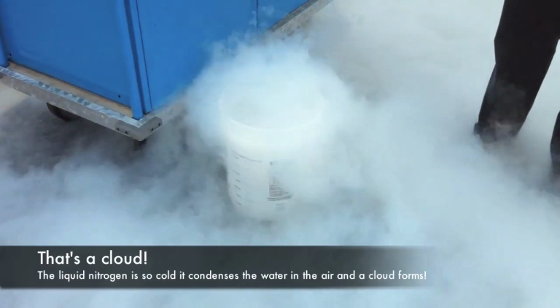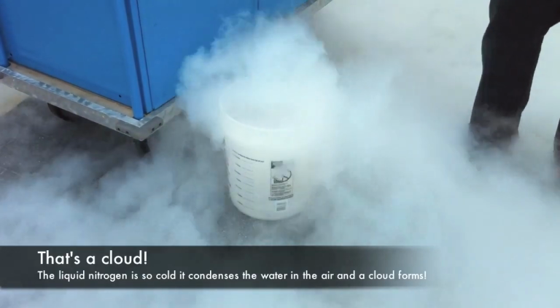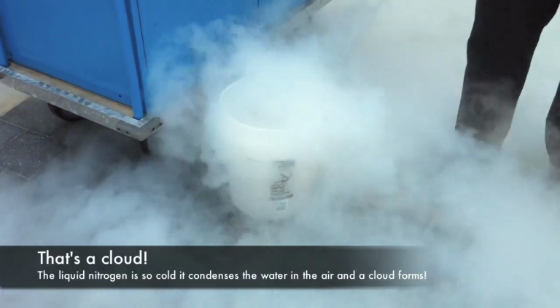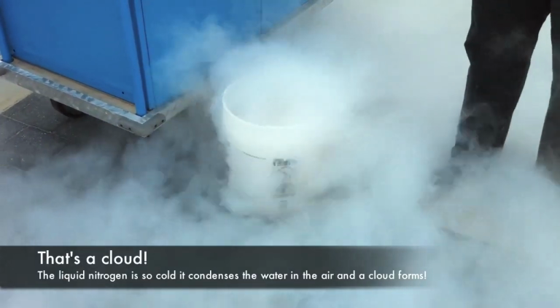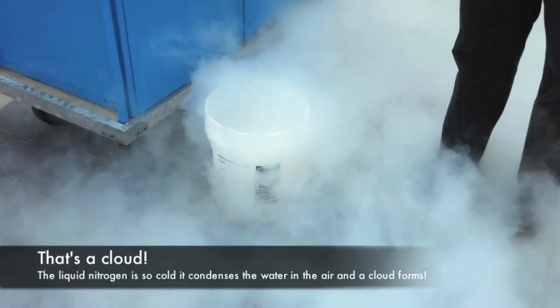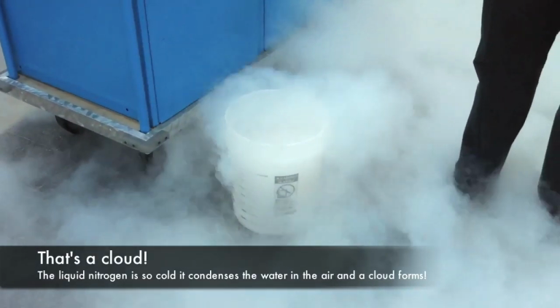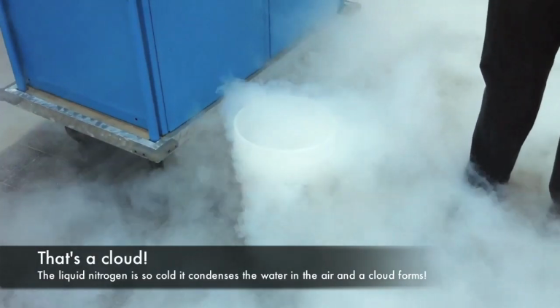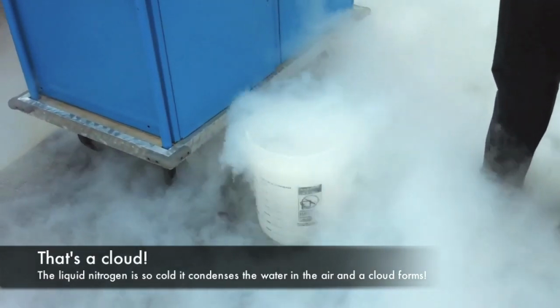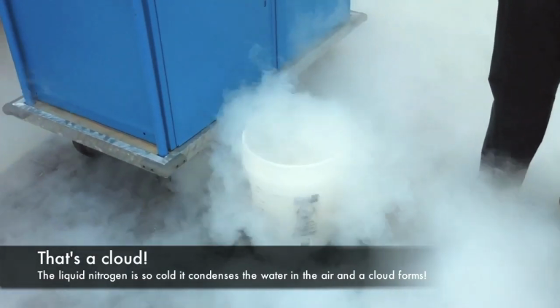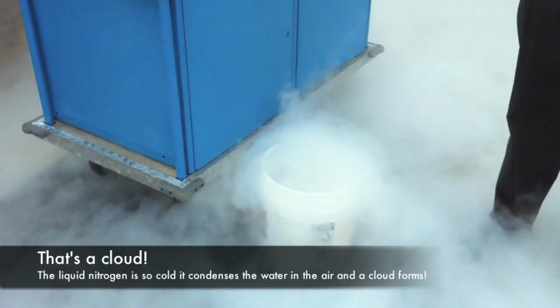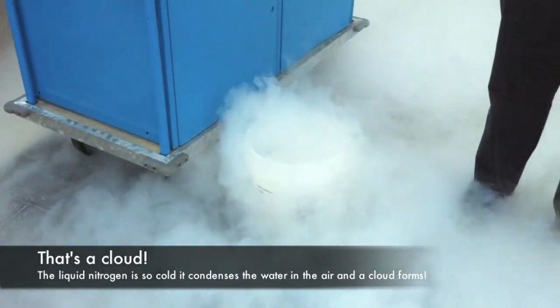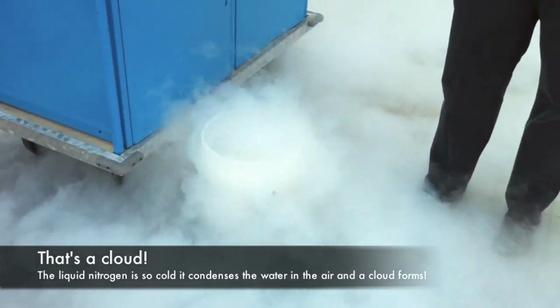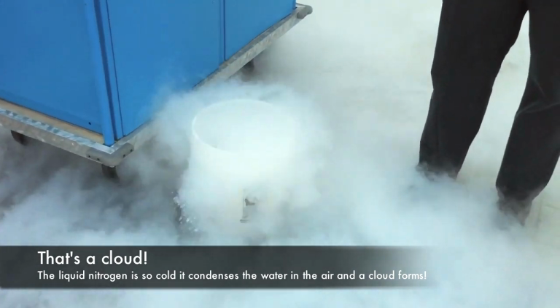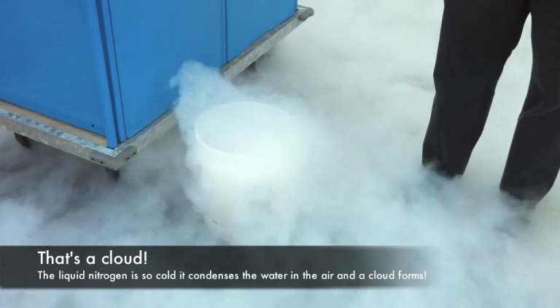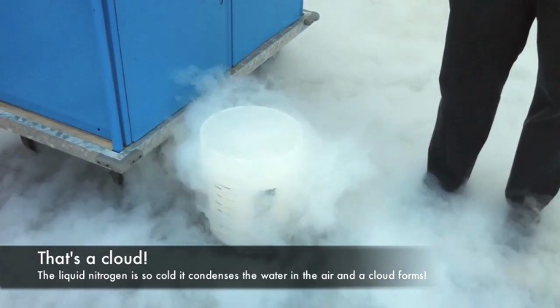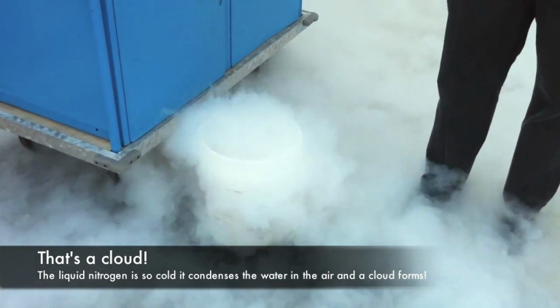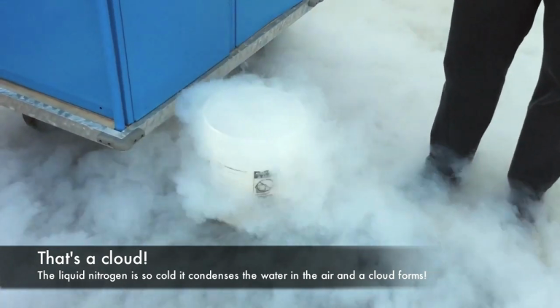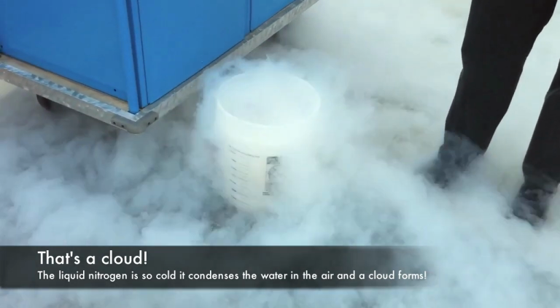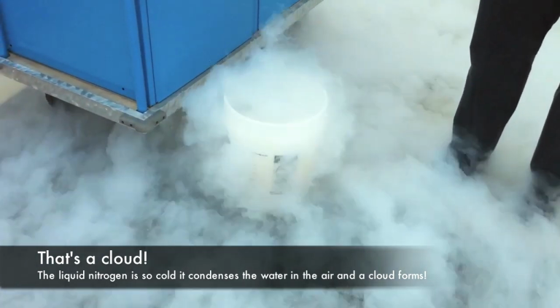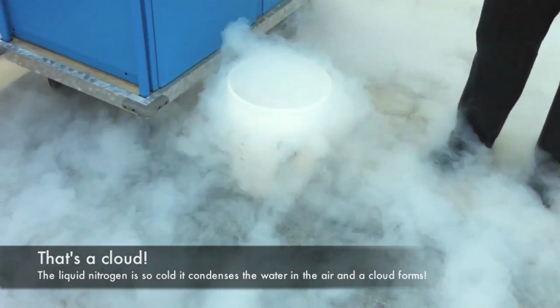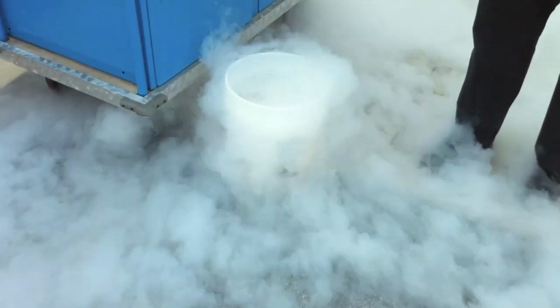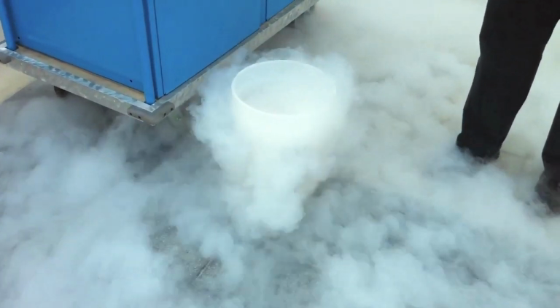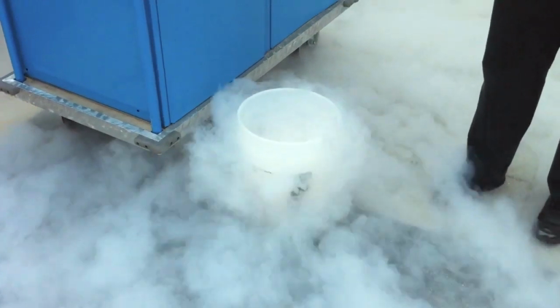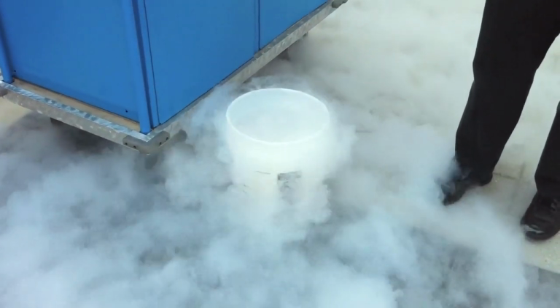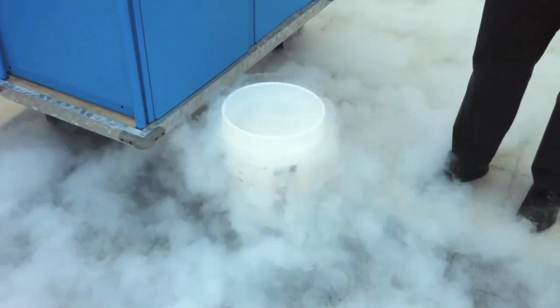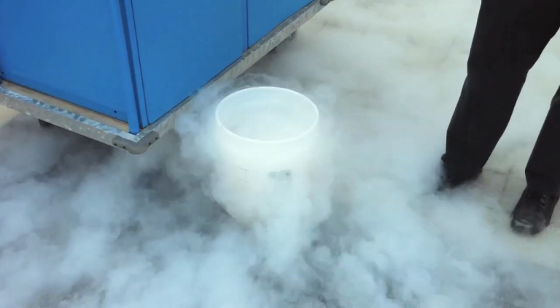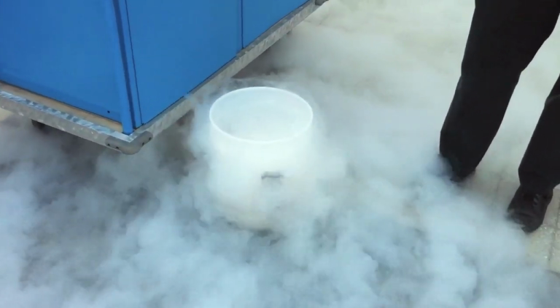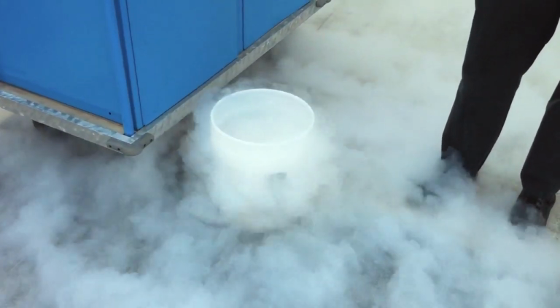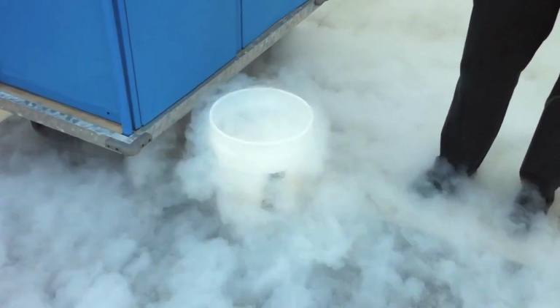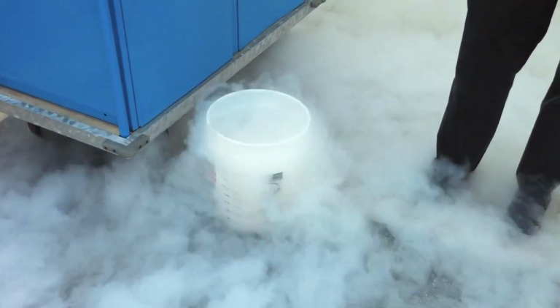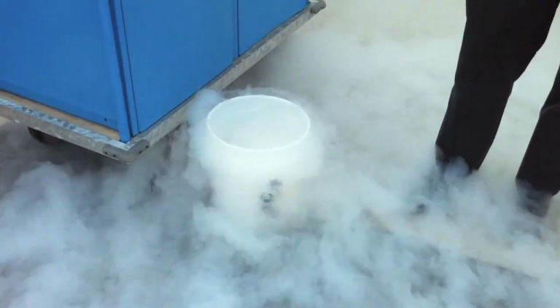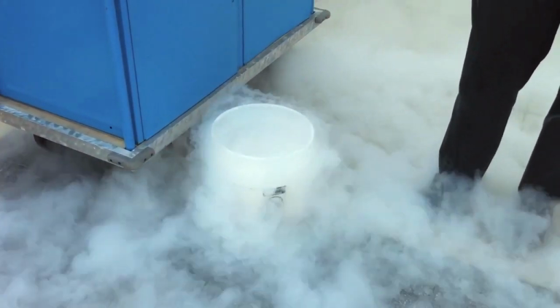The white stuff that you see is a cloud. As the liquid nitrogen touches the water vapor in the air, it makes little drops of liquid water — that's a cloud. And inside the bucket, the cantaloupe is slowly starting to change.